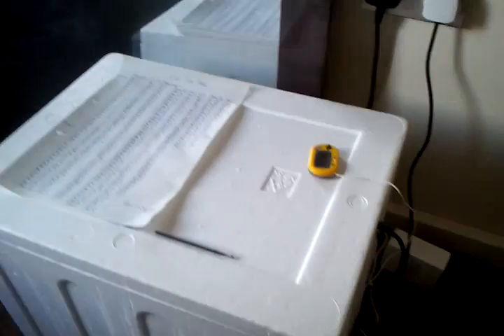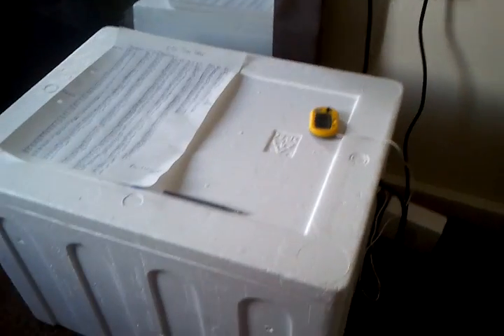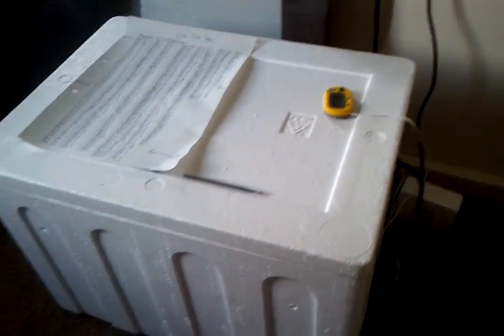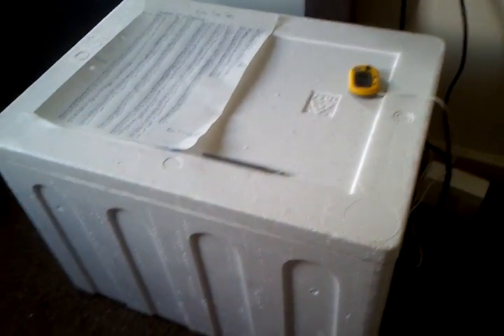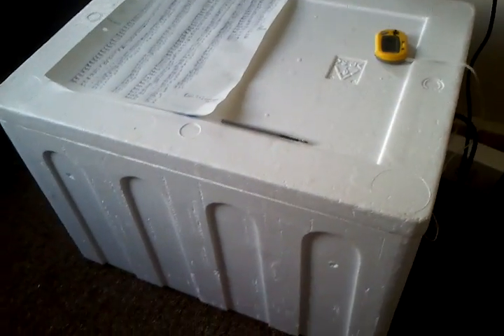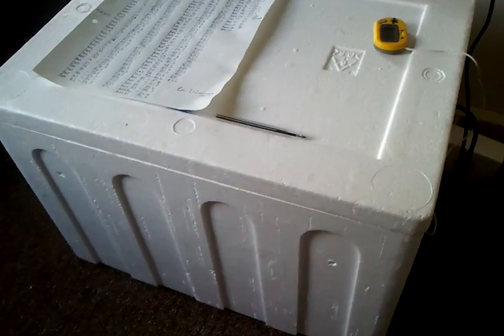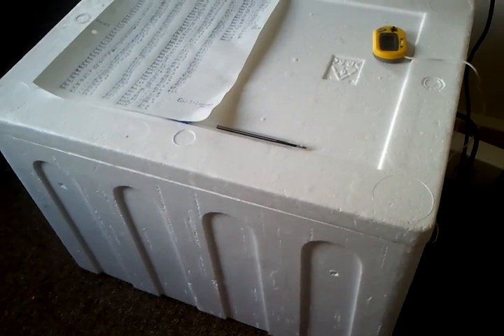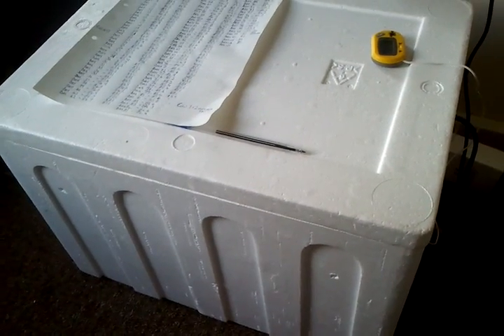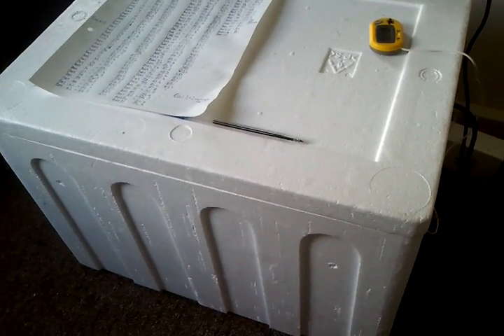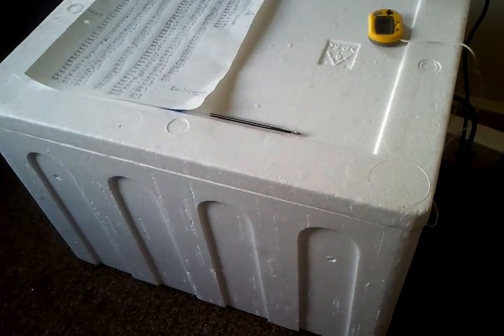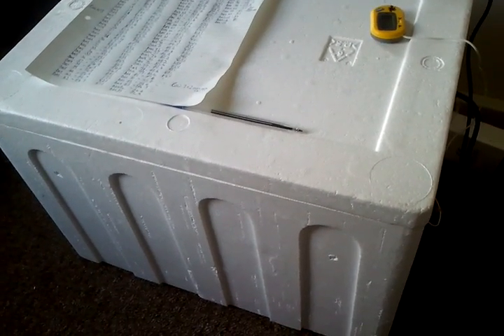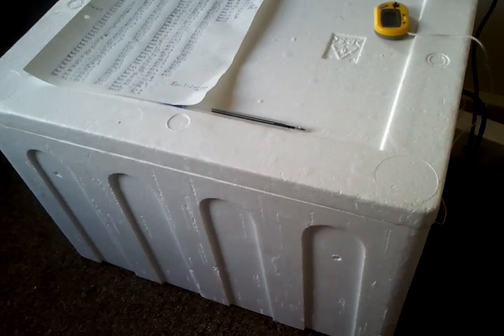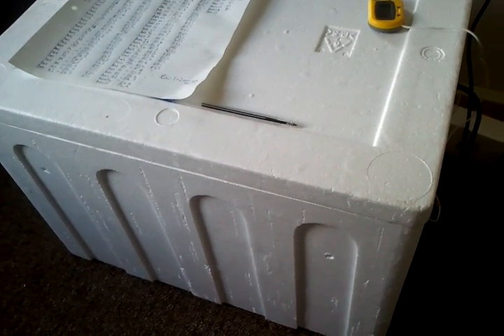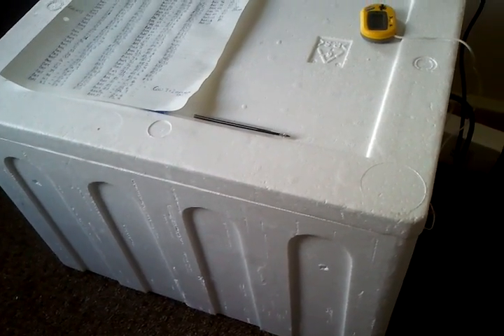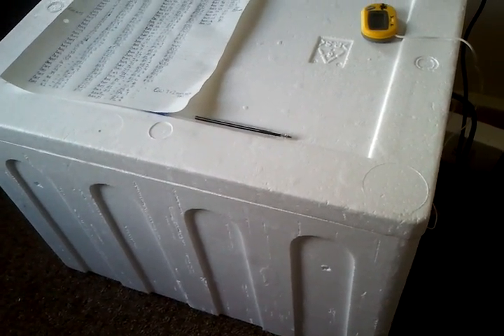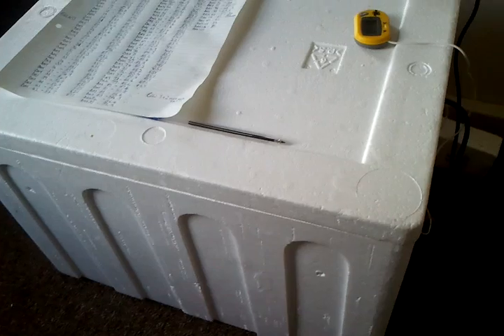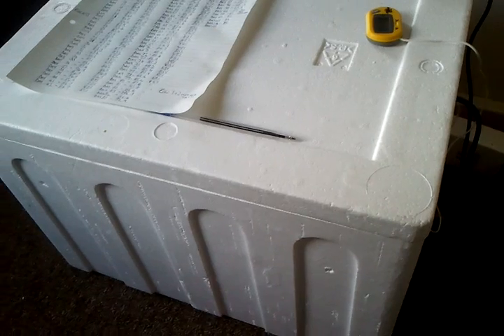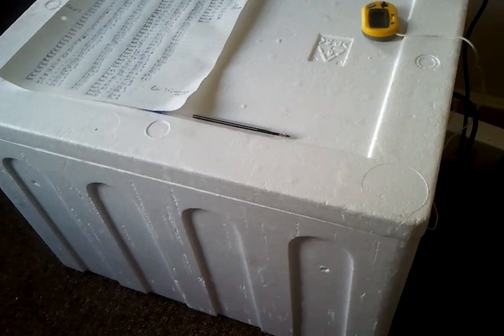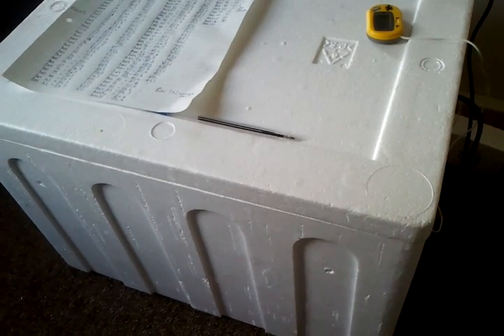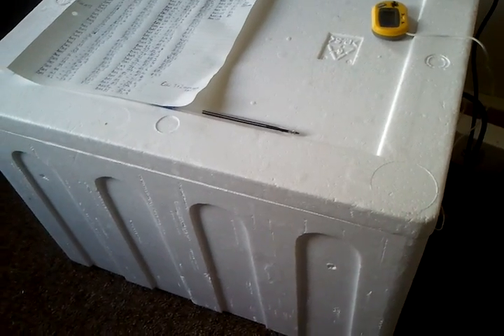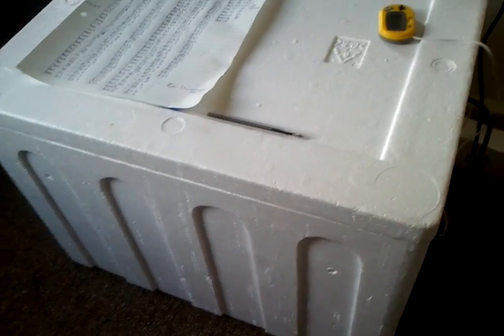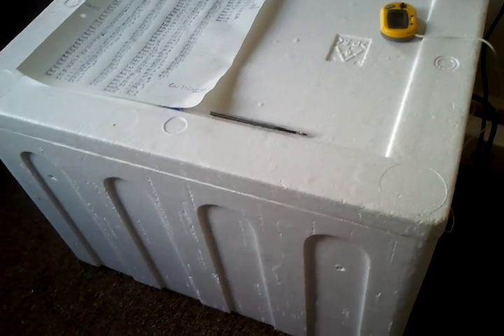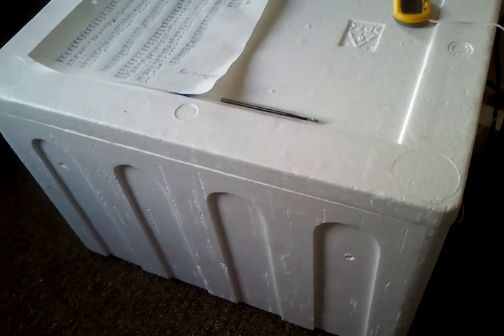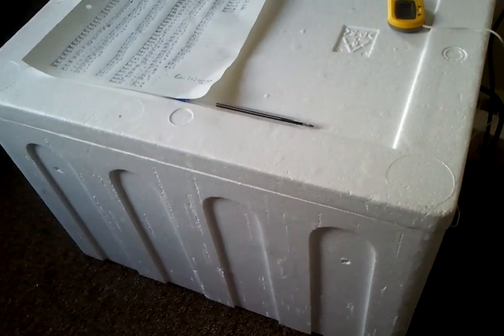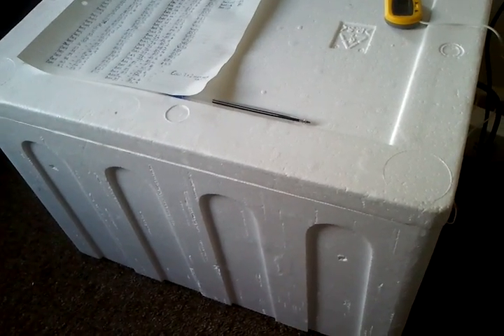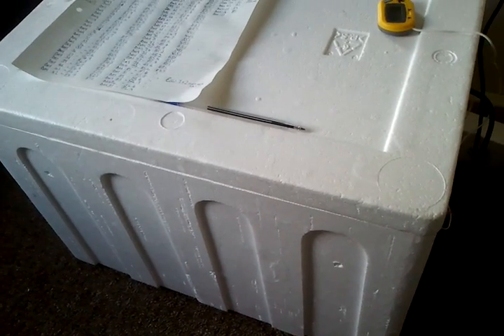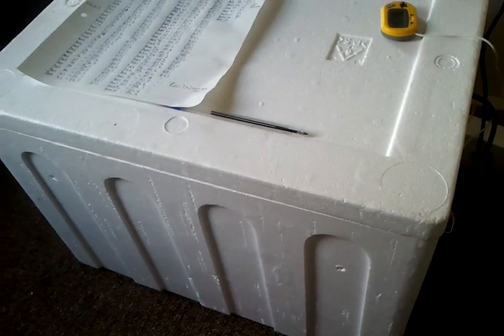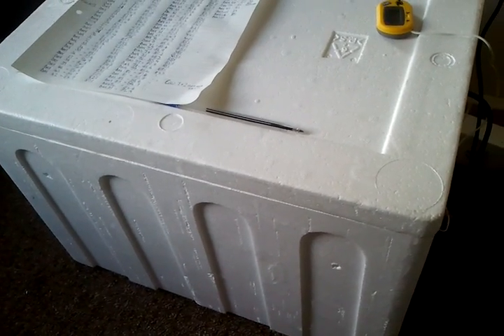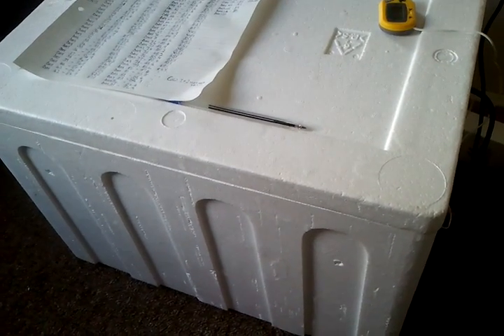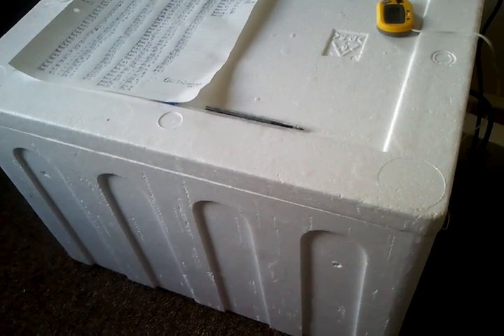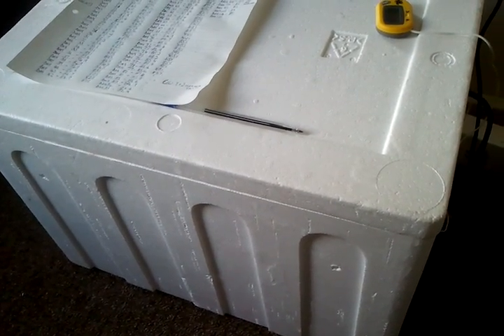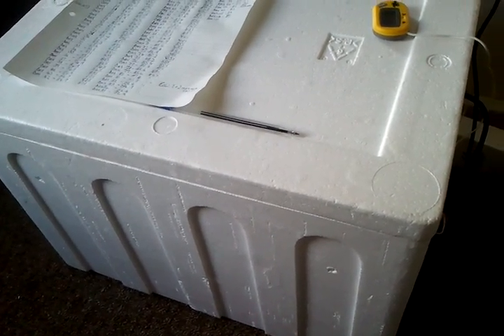First off, I've just got a normal bog standard poly box from my local pet shop. I just went in and said, 'Excuse me, got any poly boxes?' They passed me one — plenty of them.